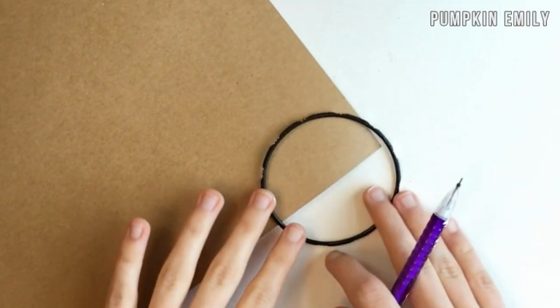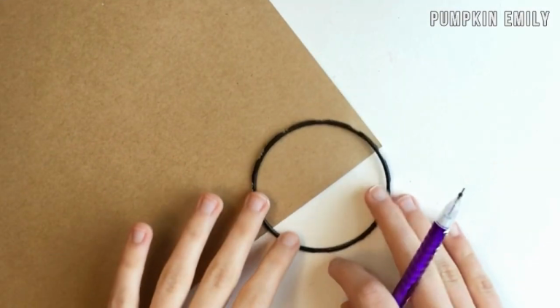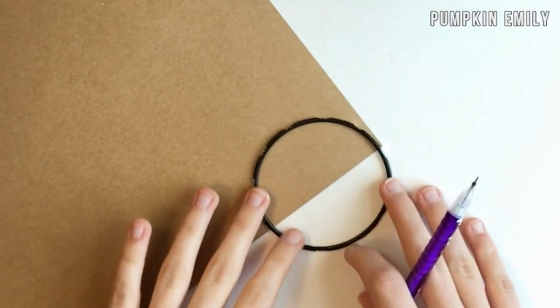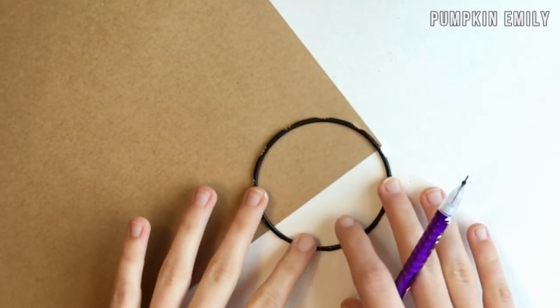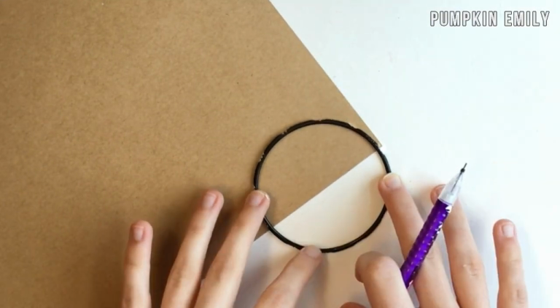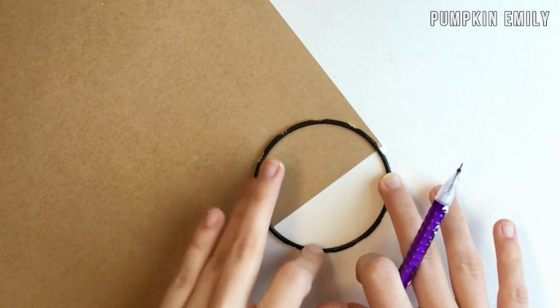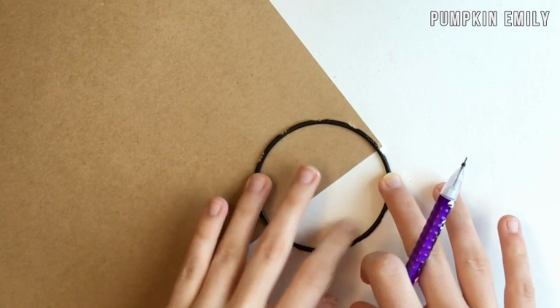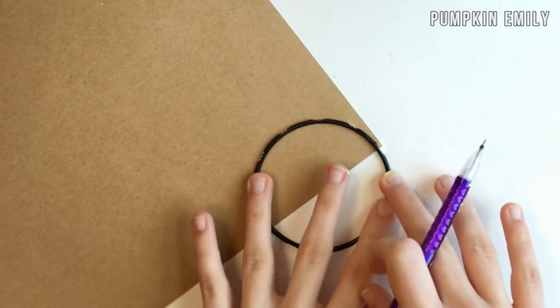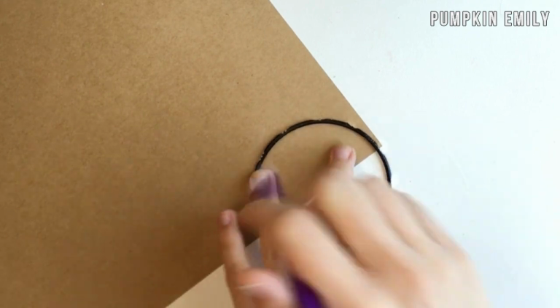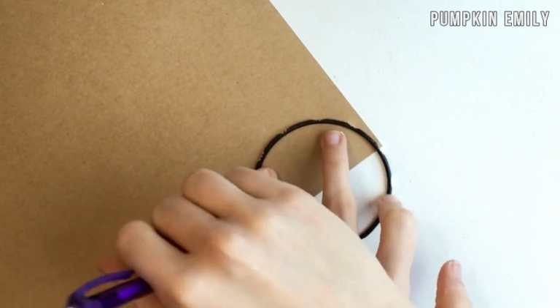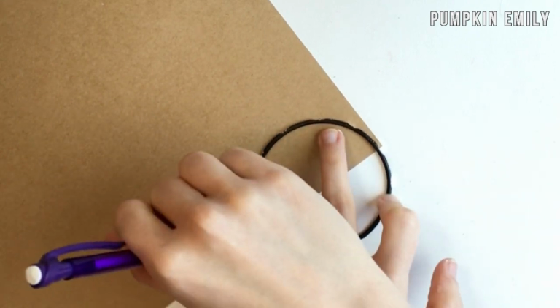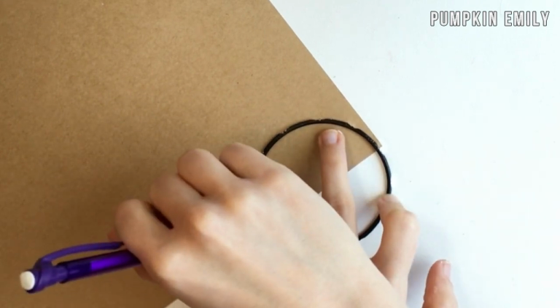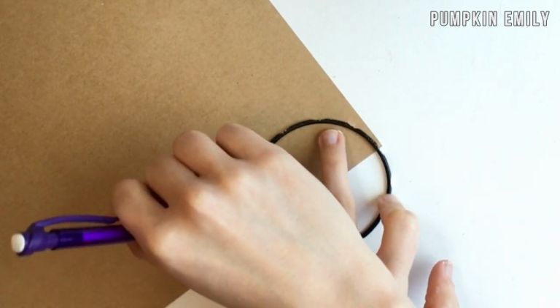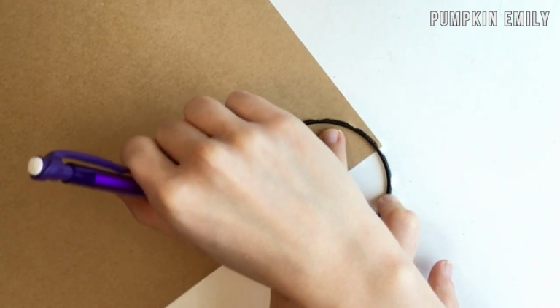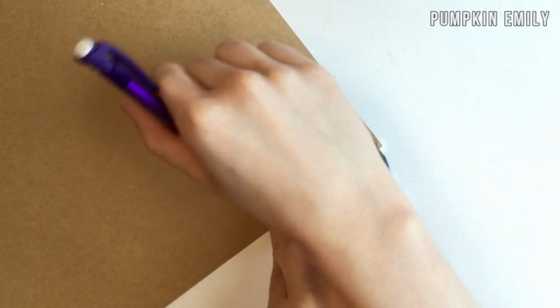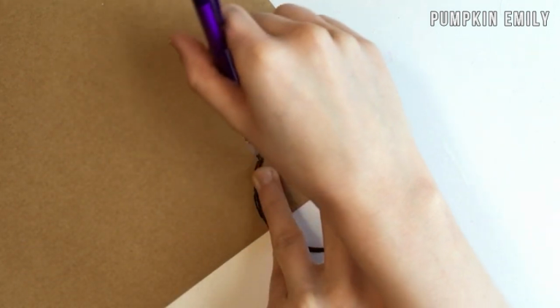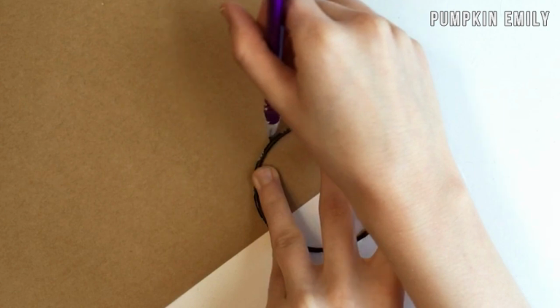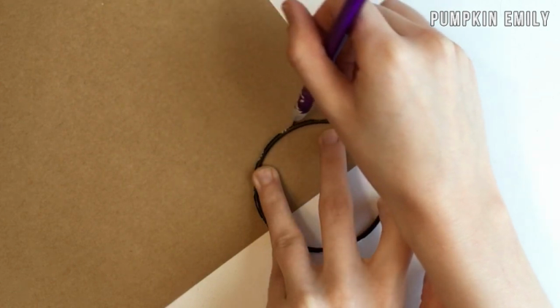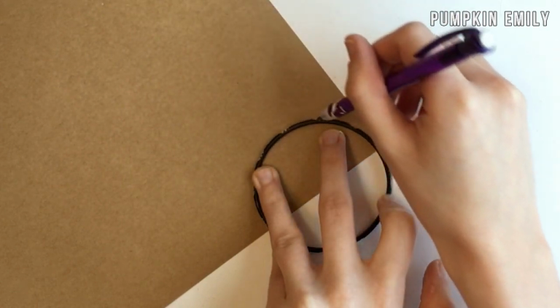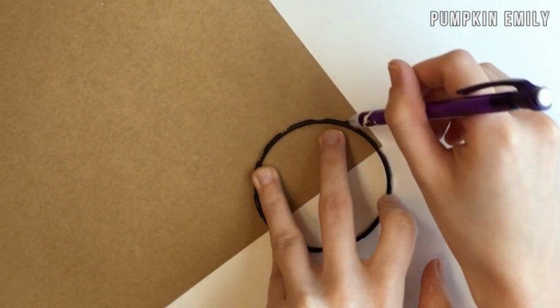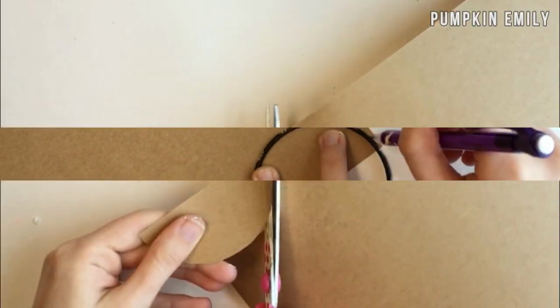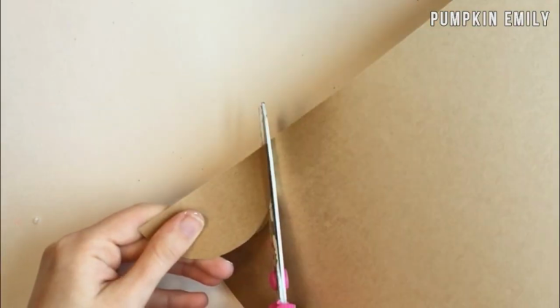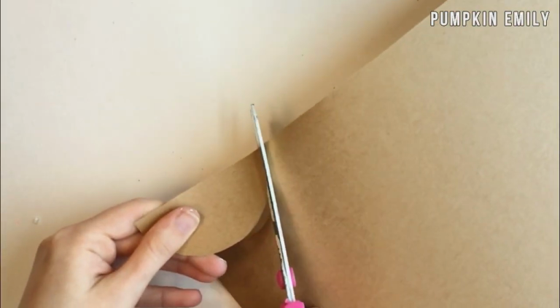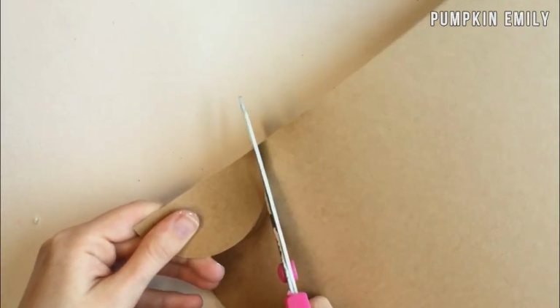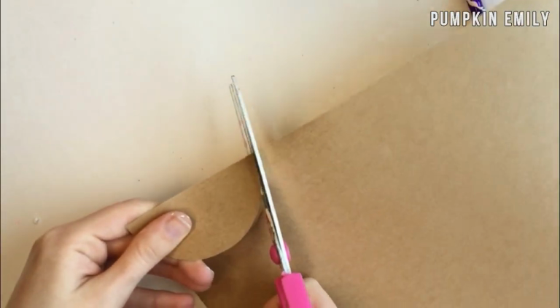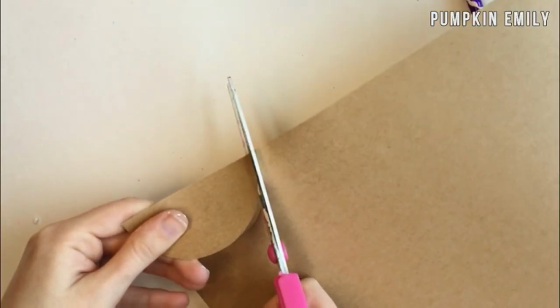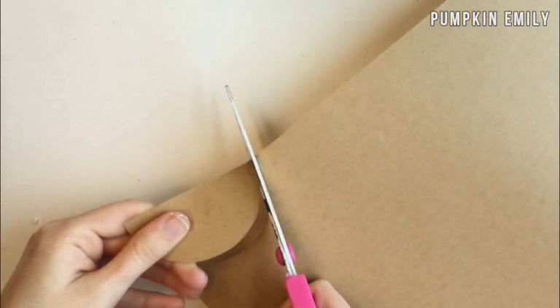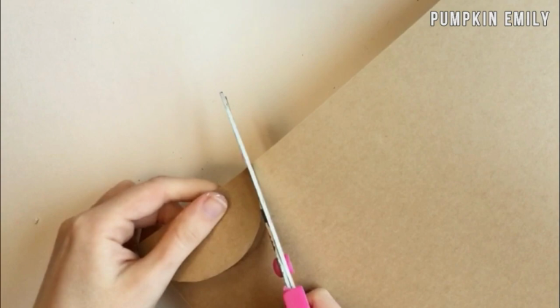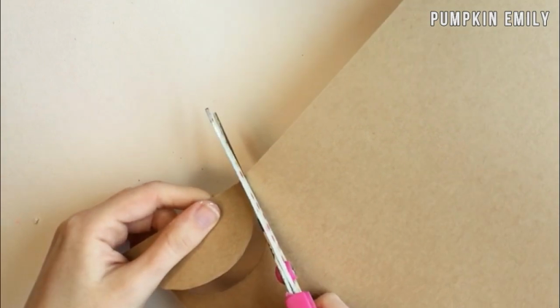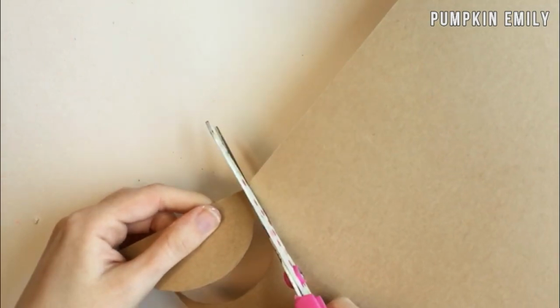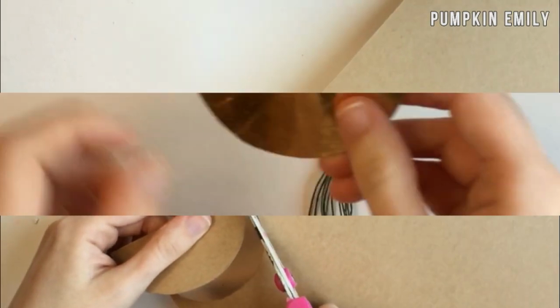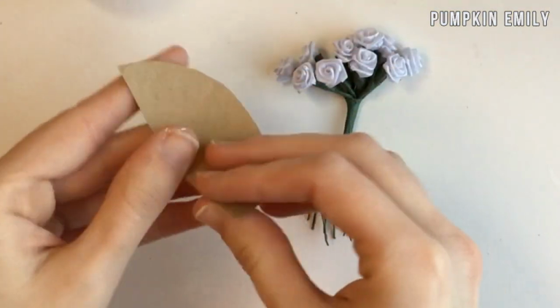Now you want to draw a half circle onto a piece of gold or another color of cardstock paper. You can trace something to make the half circle — I used a bracelet to create mine. Then you want to cut the half circle out.